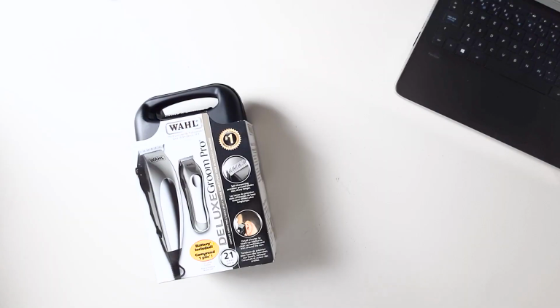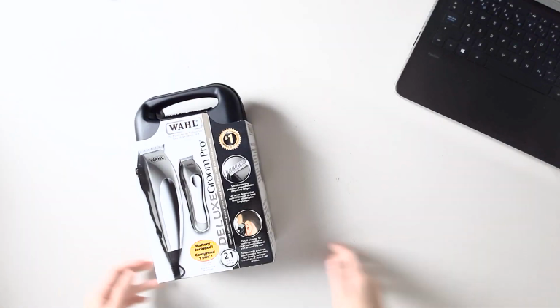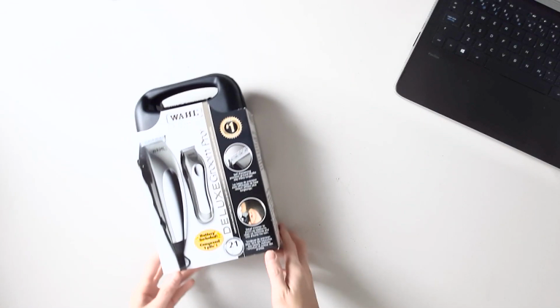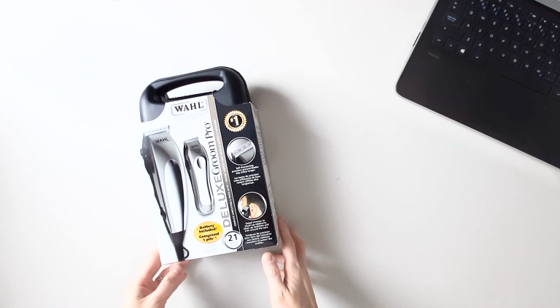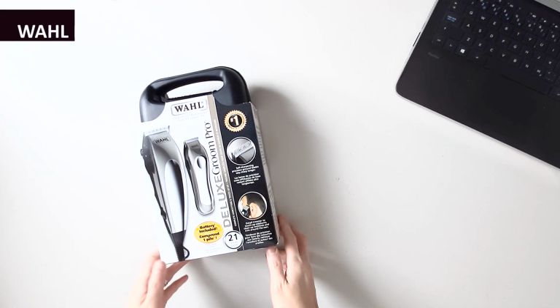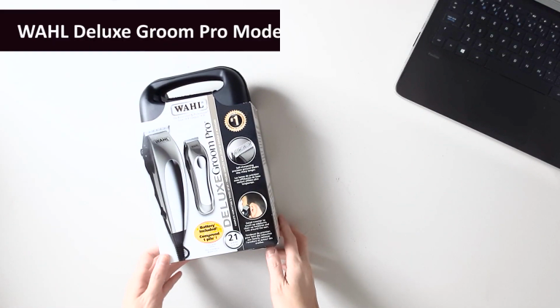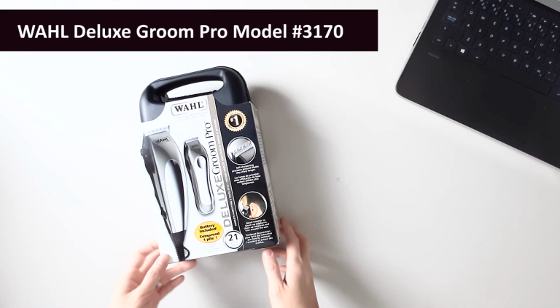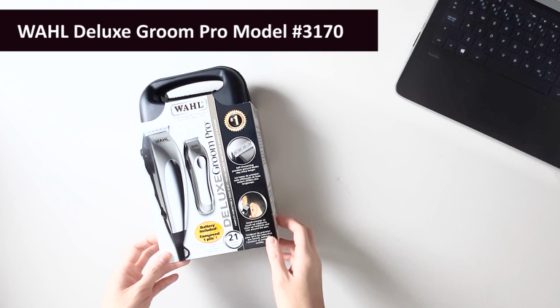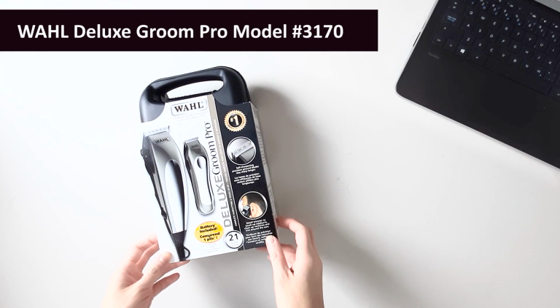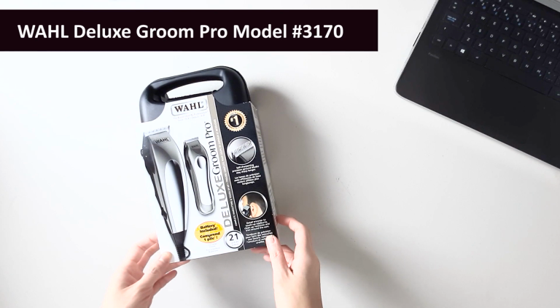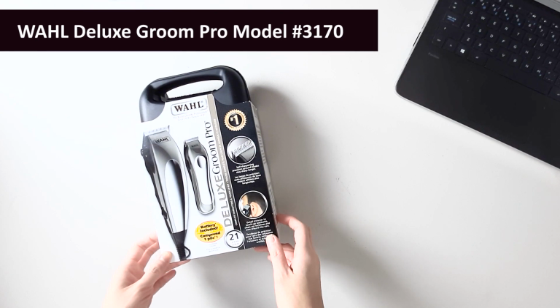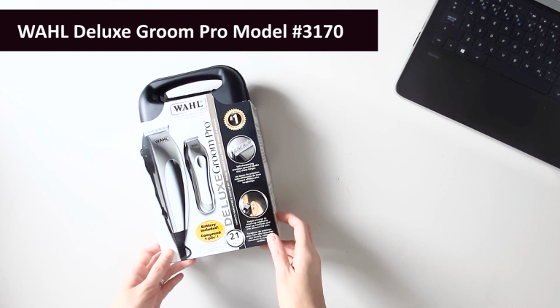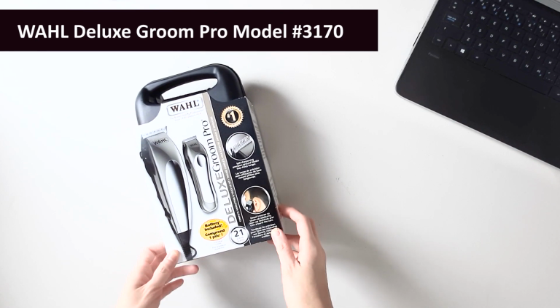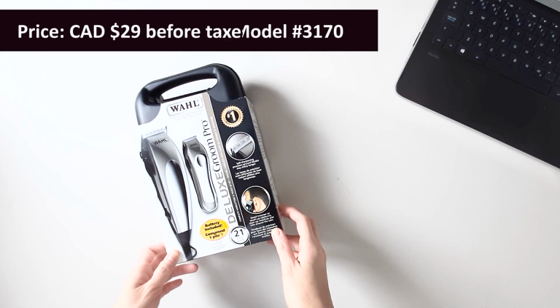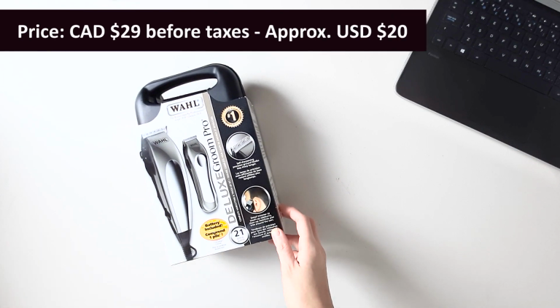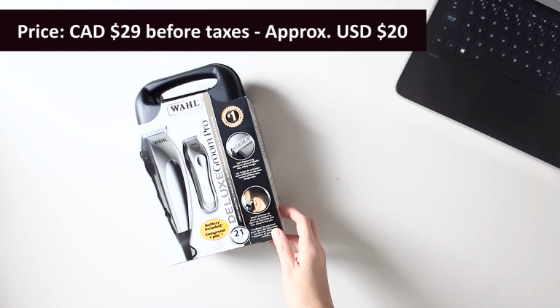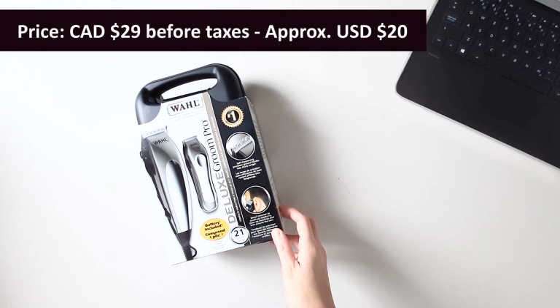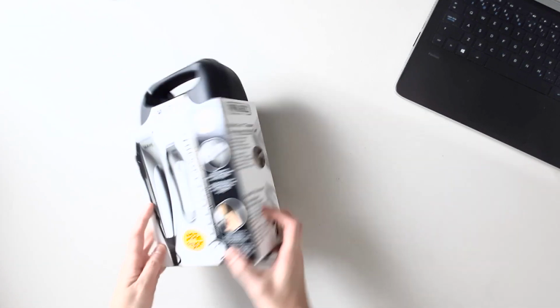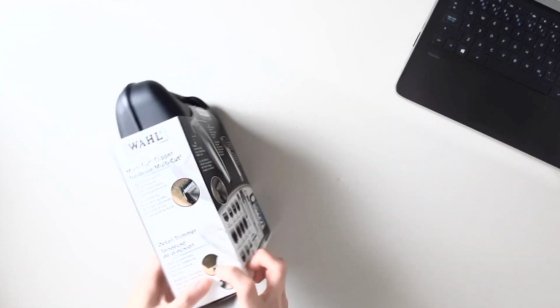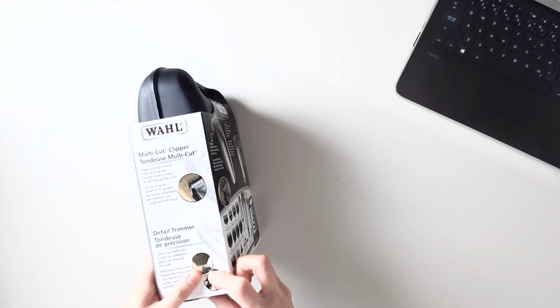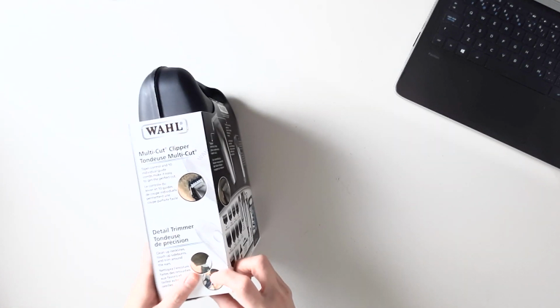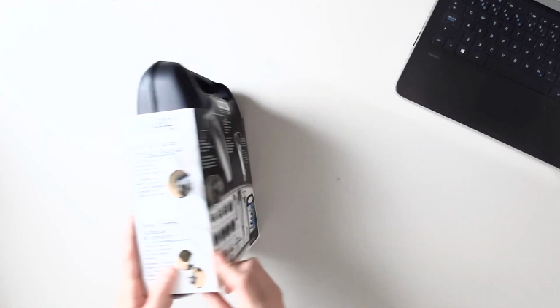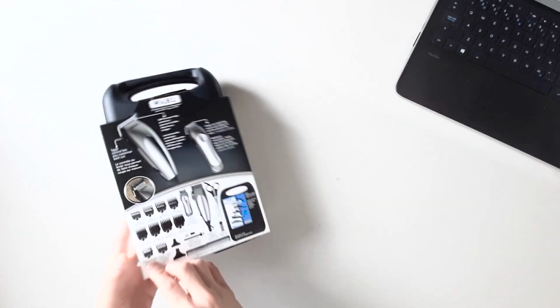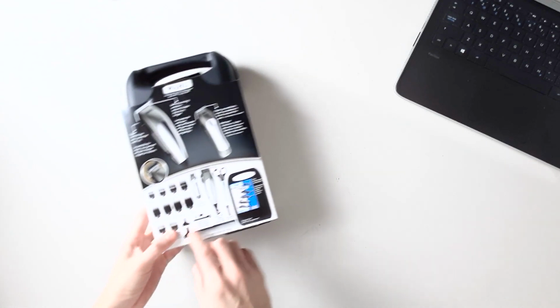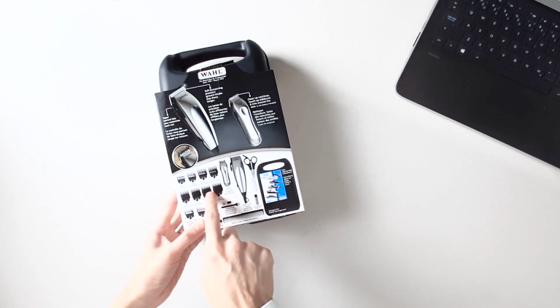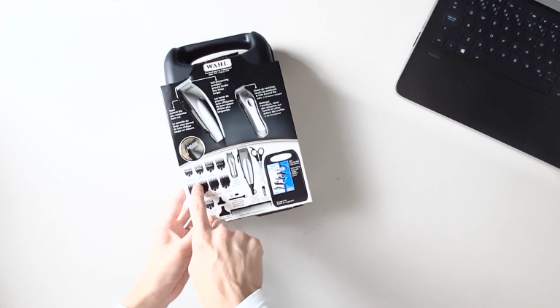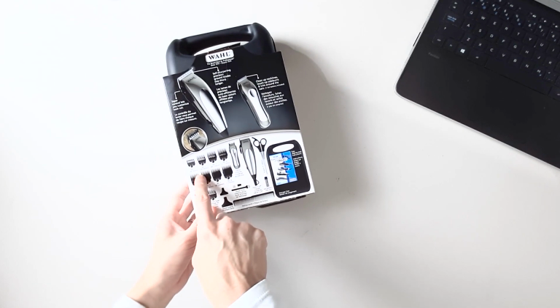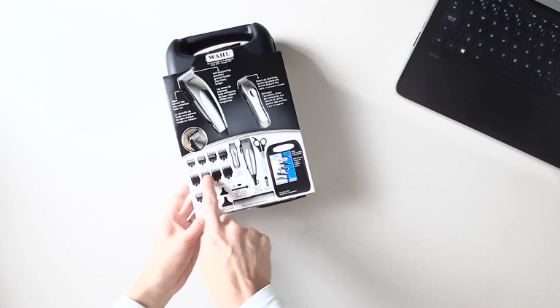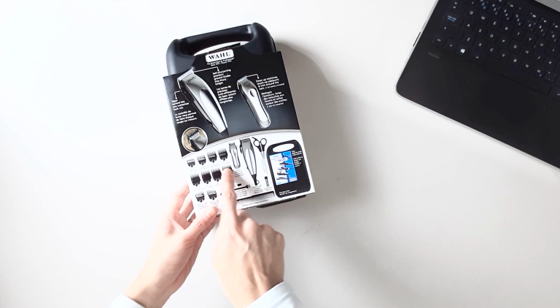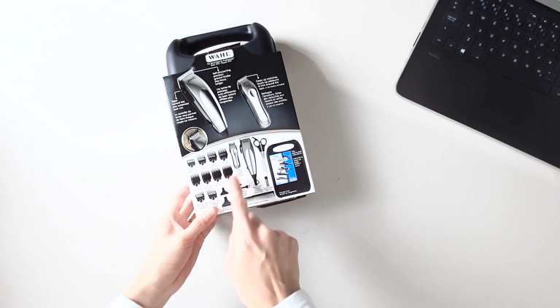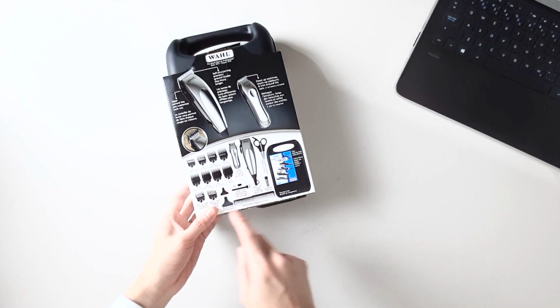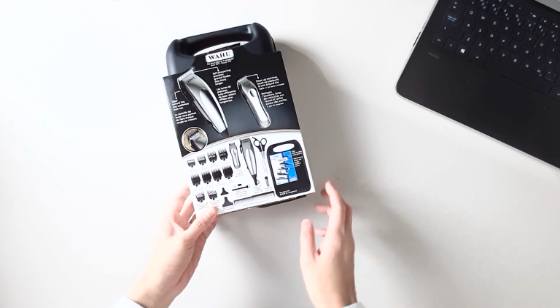This is the clipper I bought — it's the Wahl brand model 3170, it's $29 before taxes. I picked this one up because it uses number guide combs, which most YouTube tutorials are going to refer to.